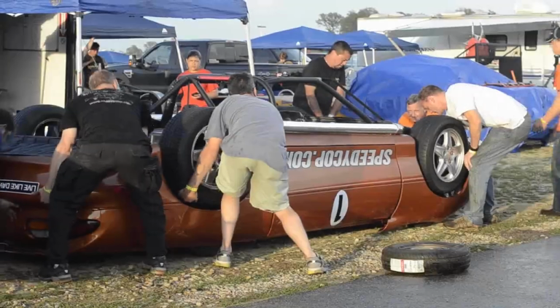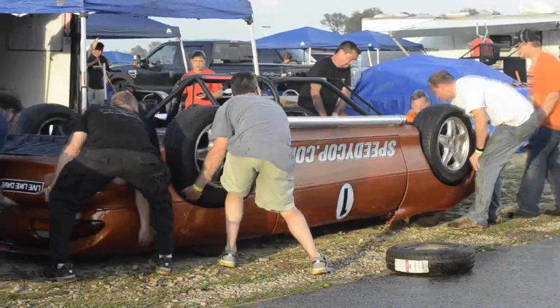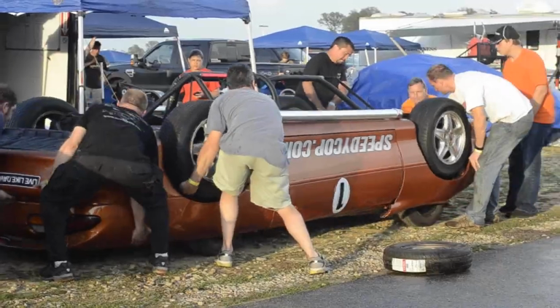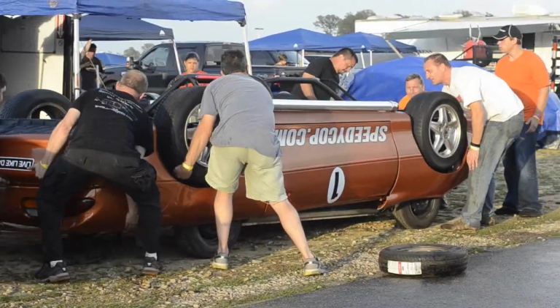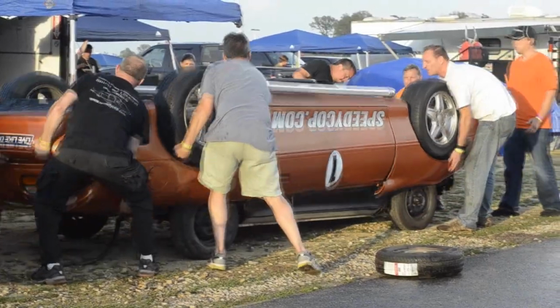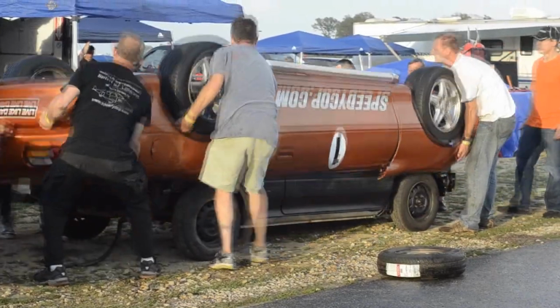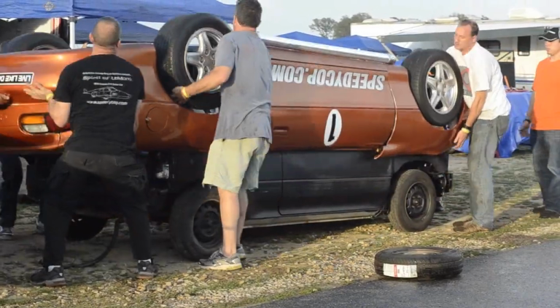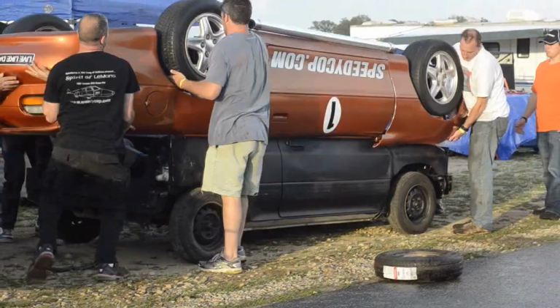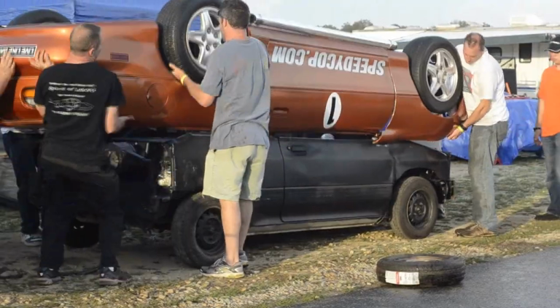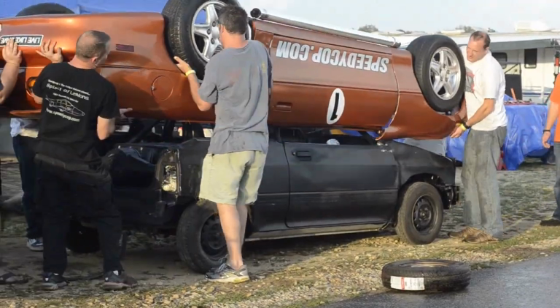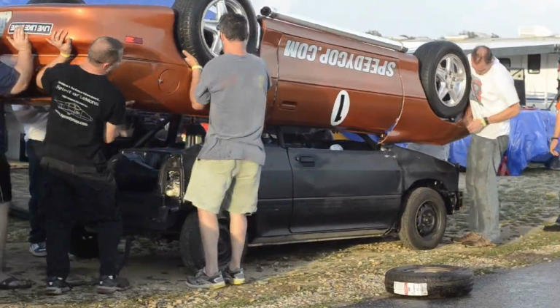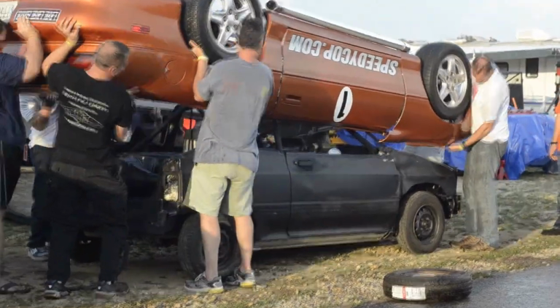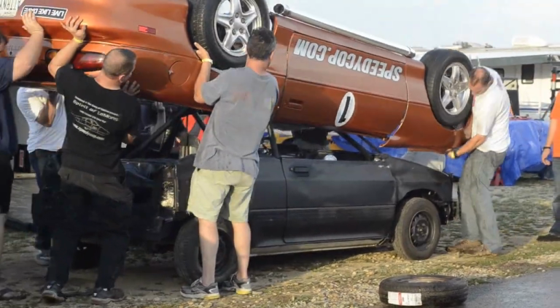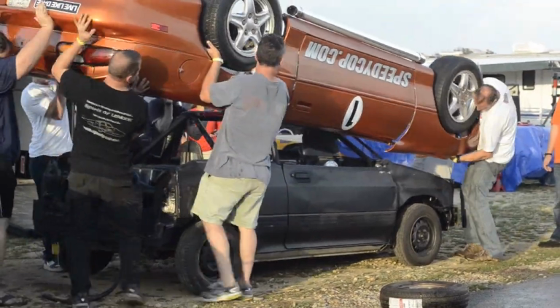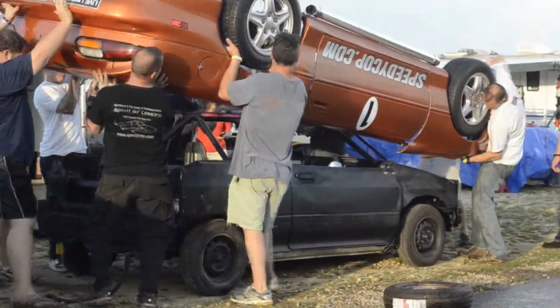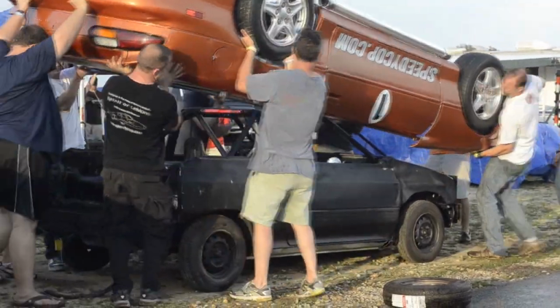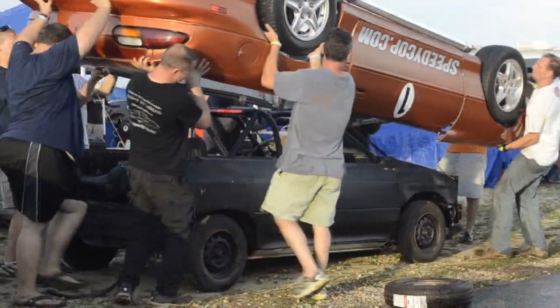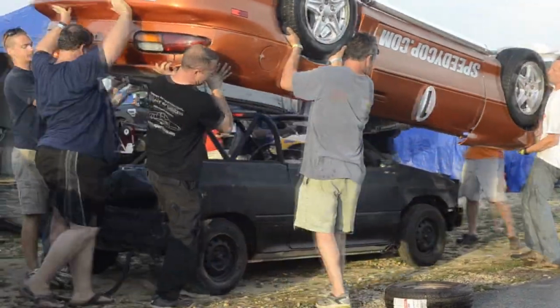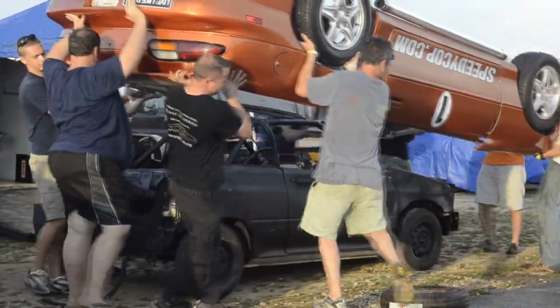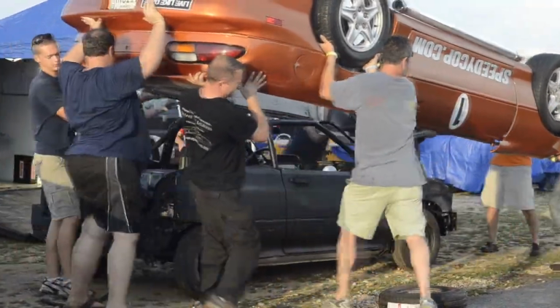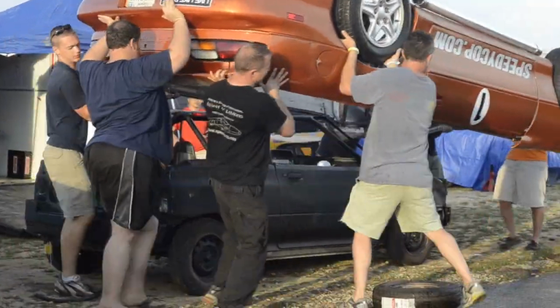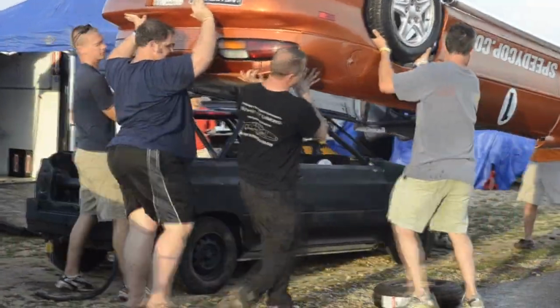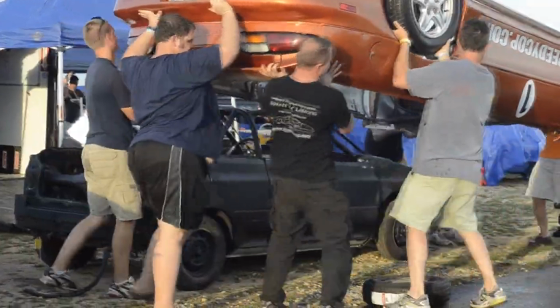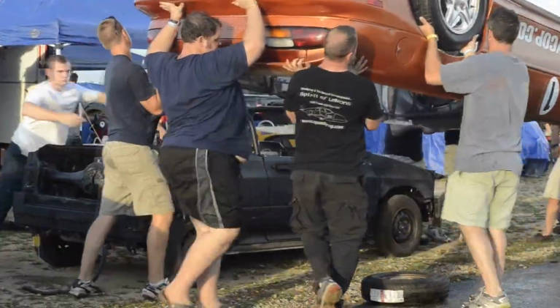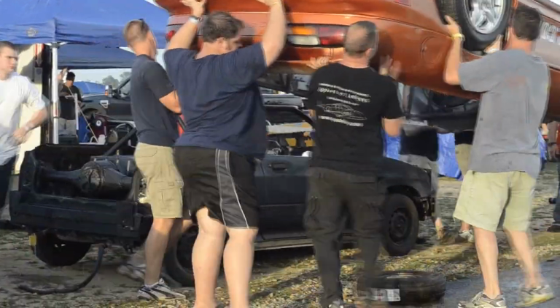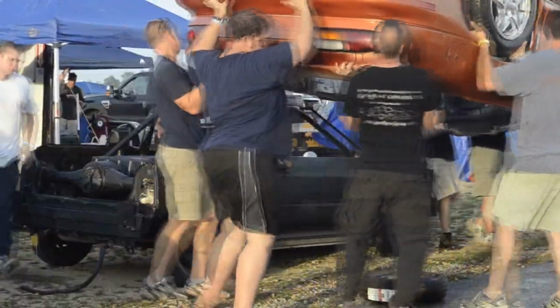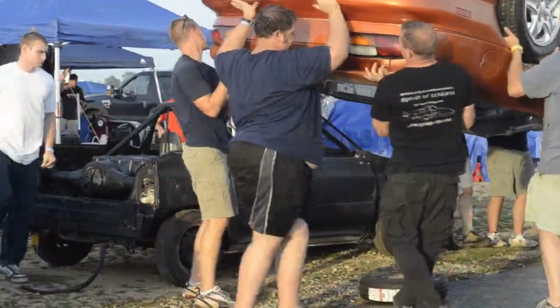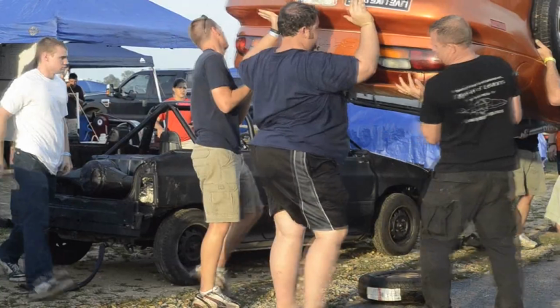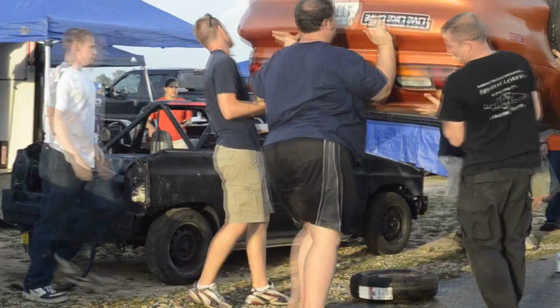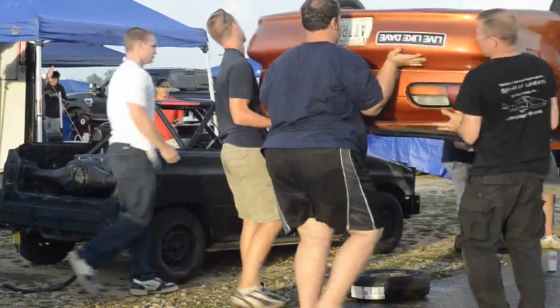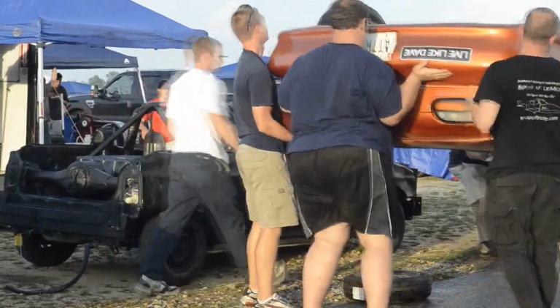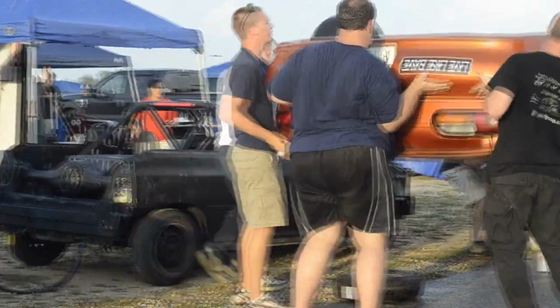For Lemons purposes, the $500 is for the race car itself. If you want to spend extra money slowing your car down by bolting another car on top of it, you're more than welcome to spend all you like.